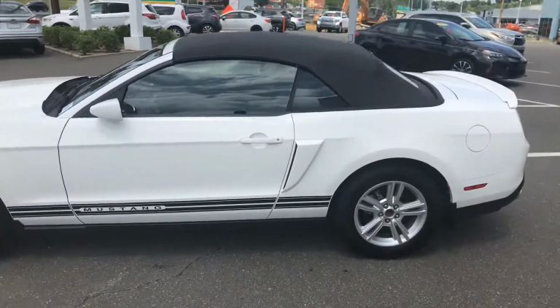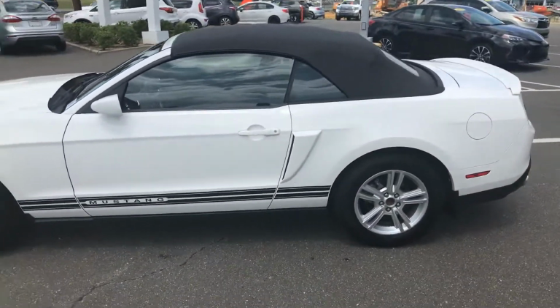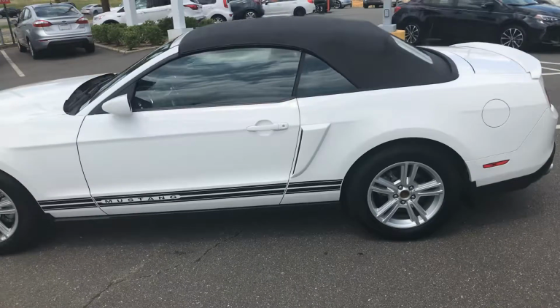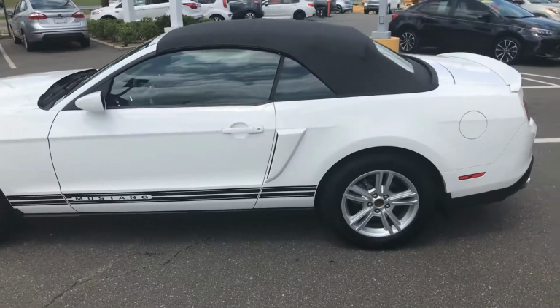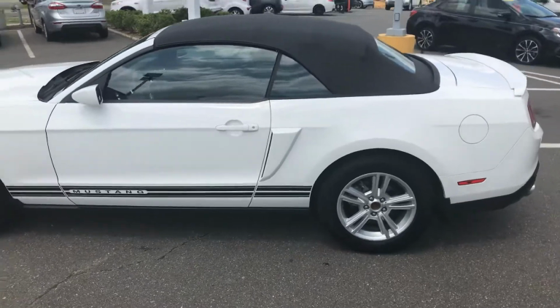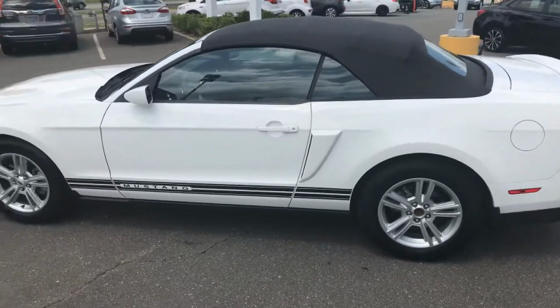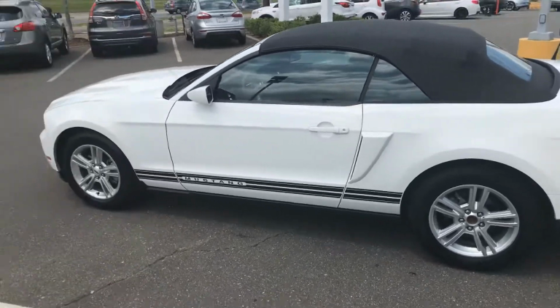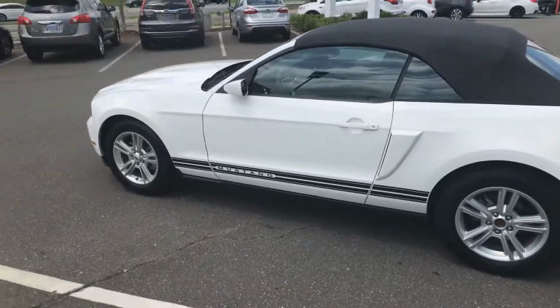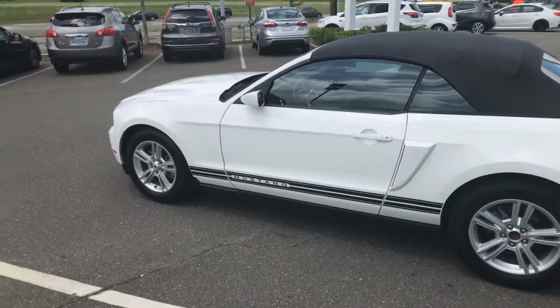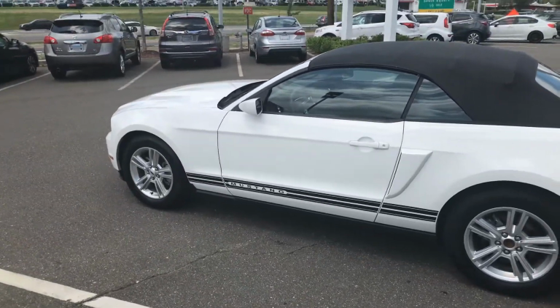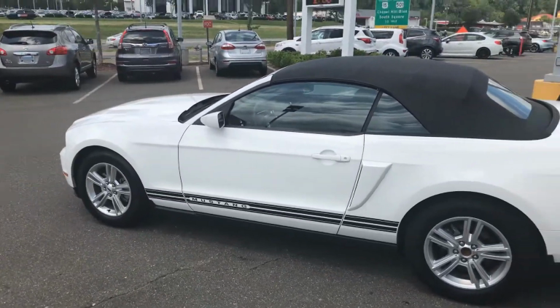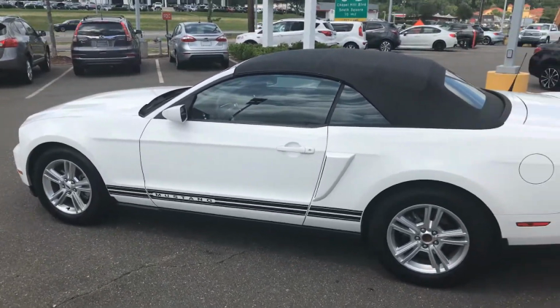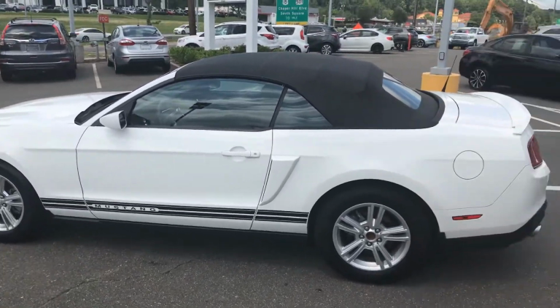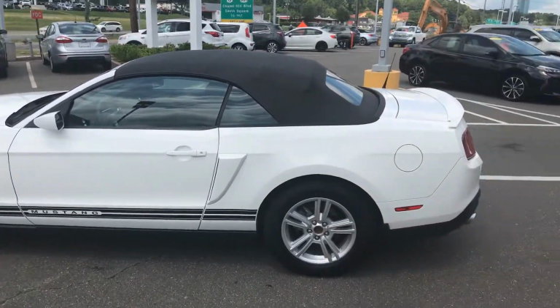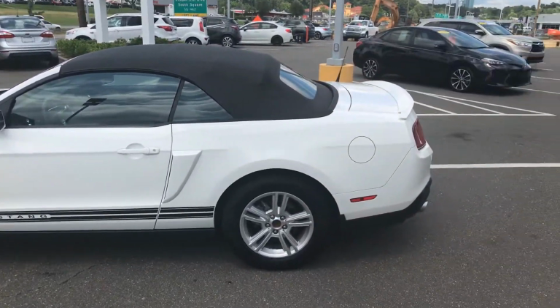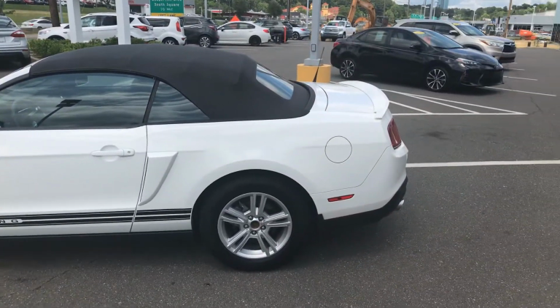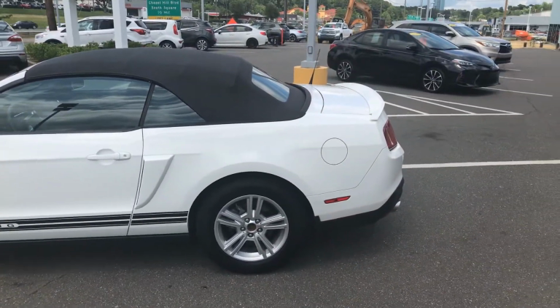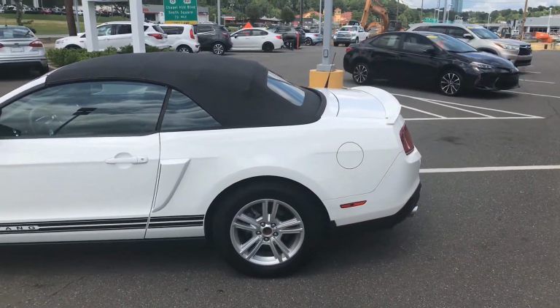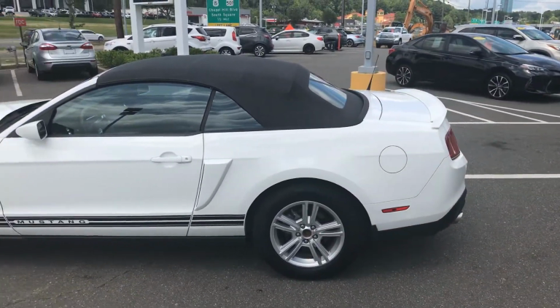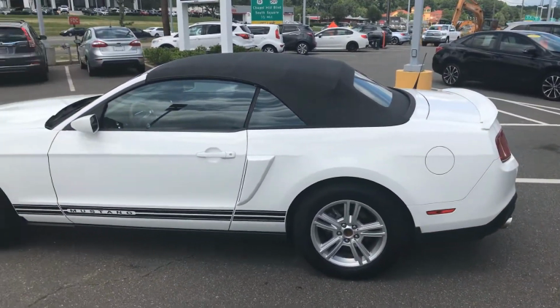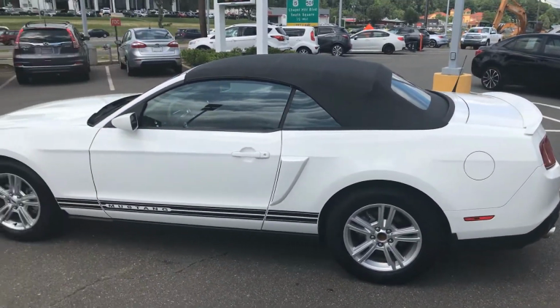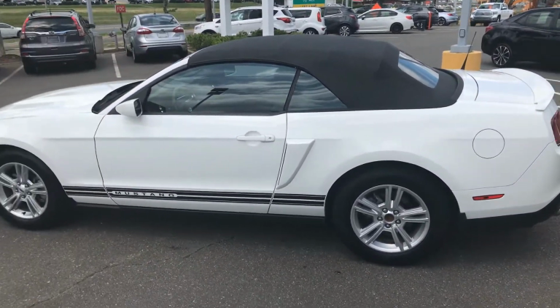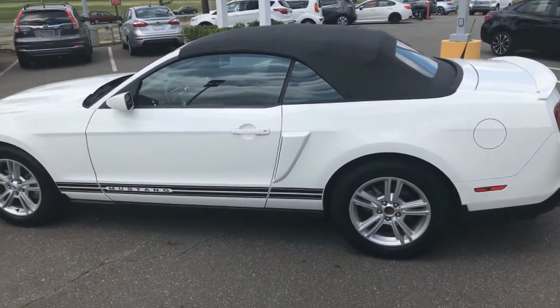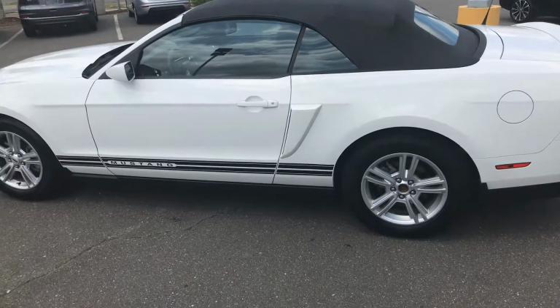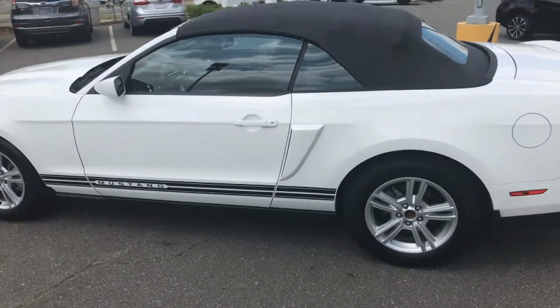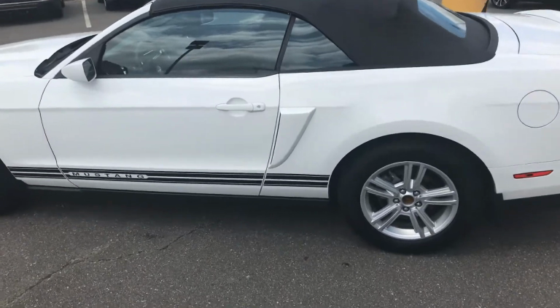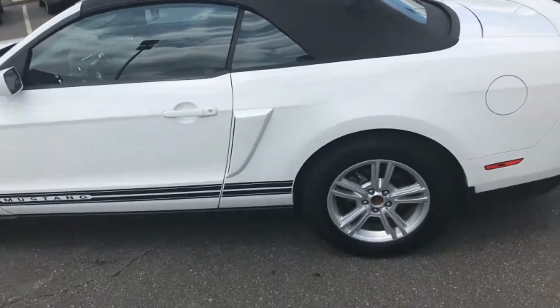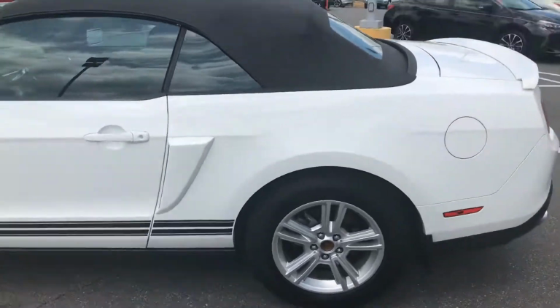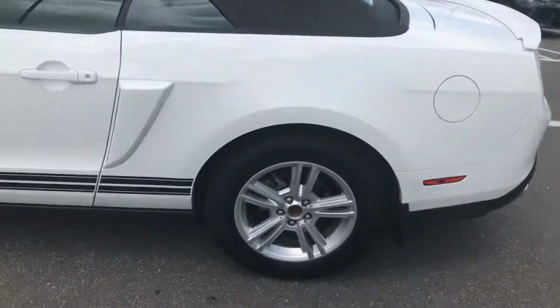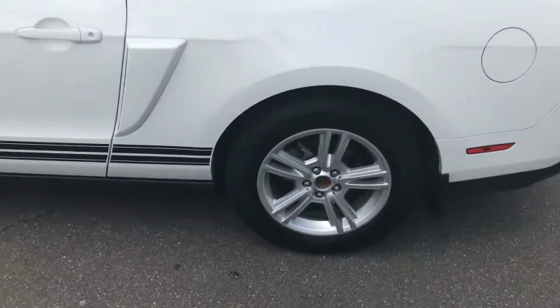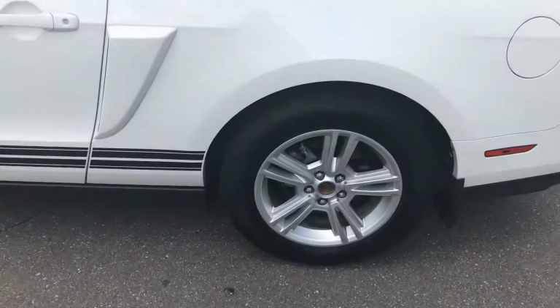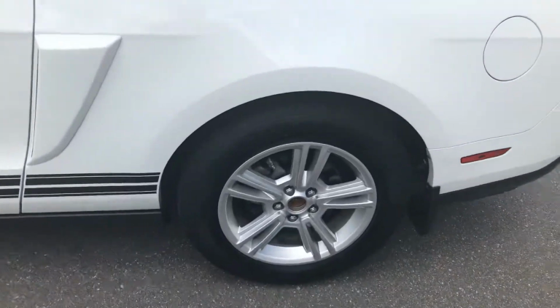This vehicle is in very good condition. The exterior is almost spotless, with nice alloy wheels.